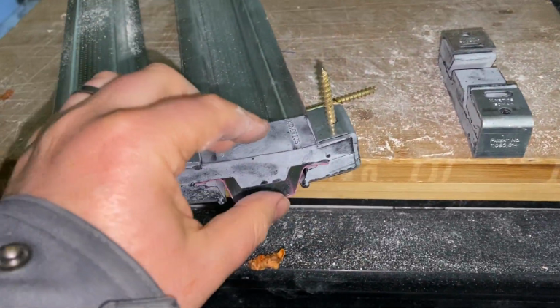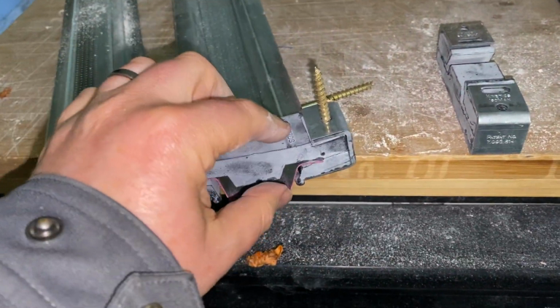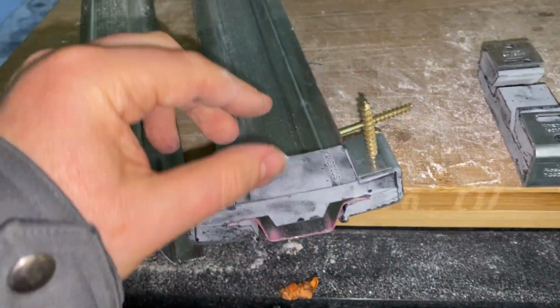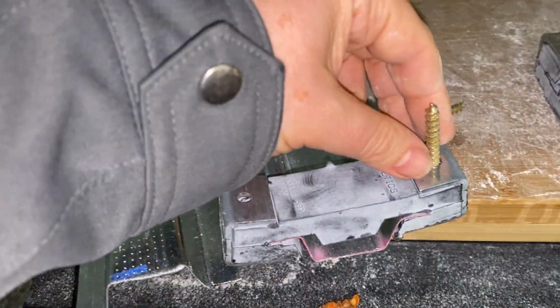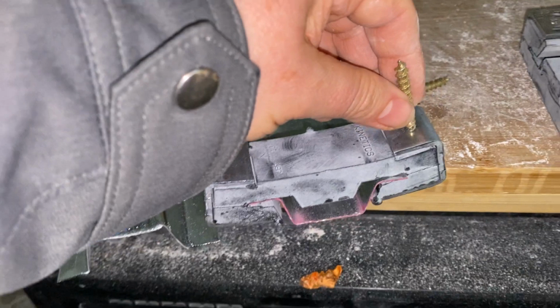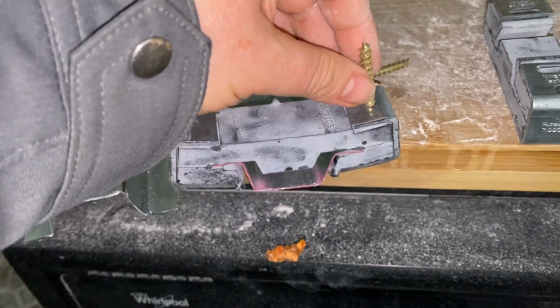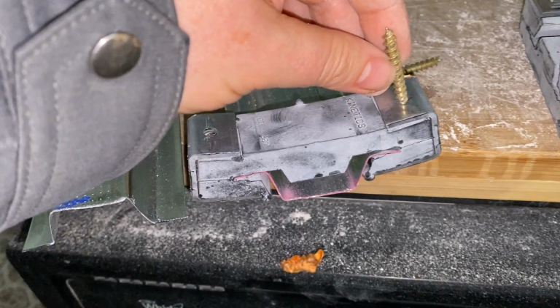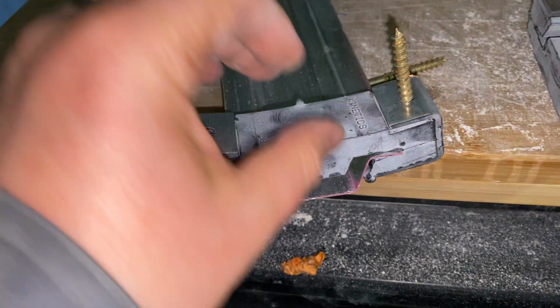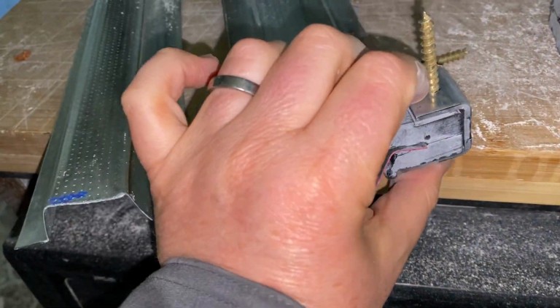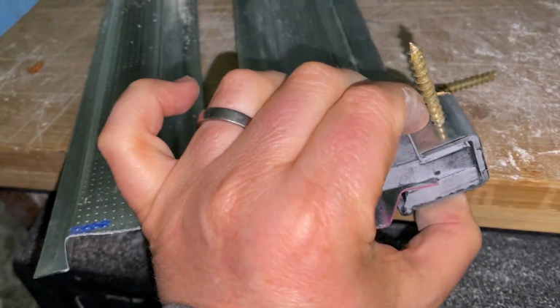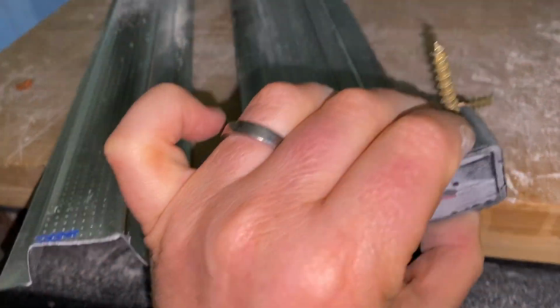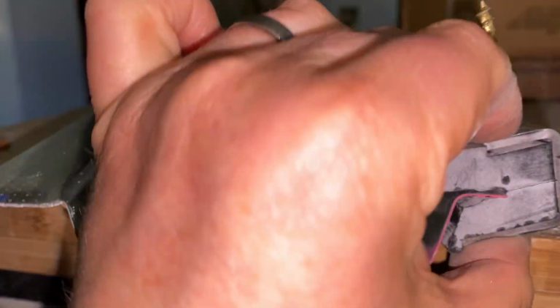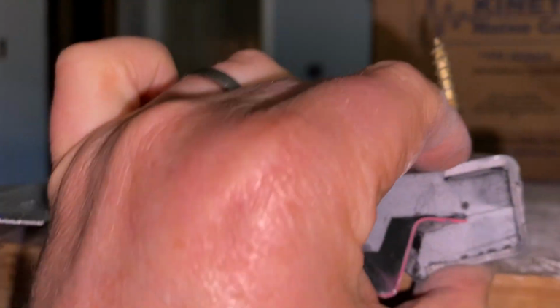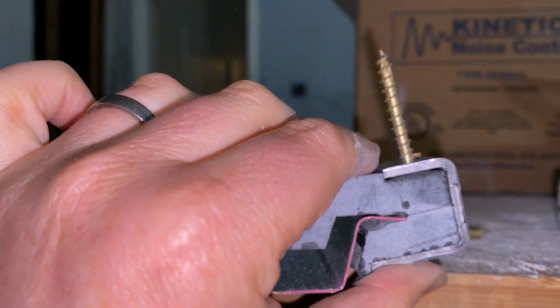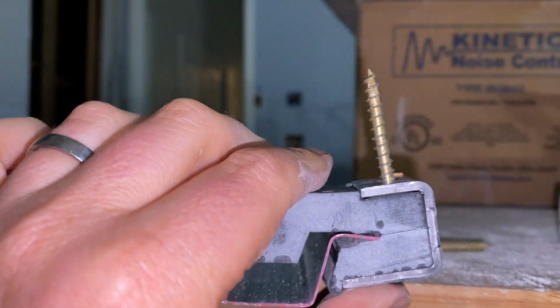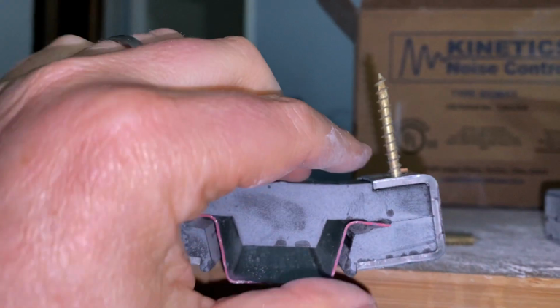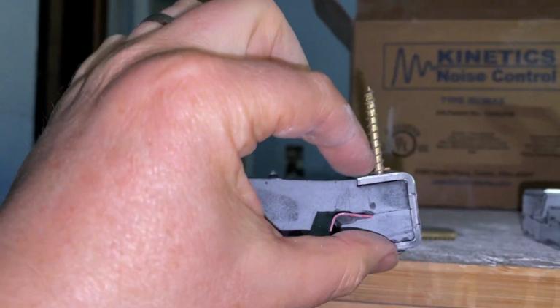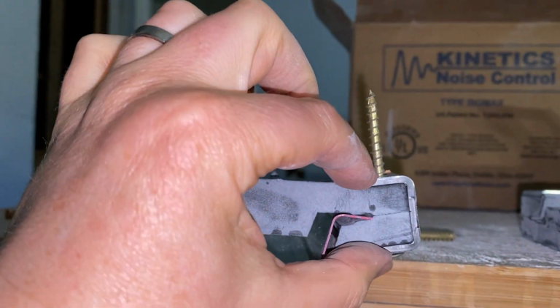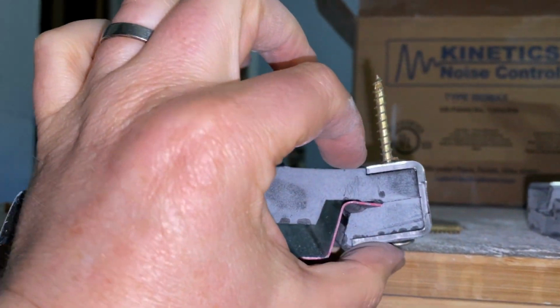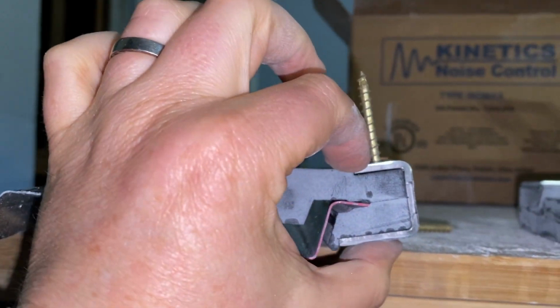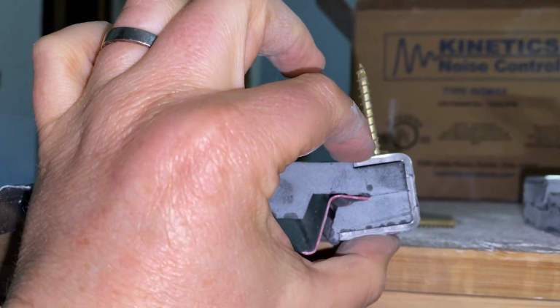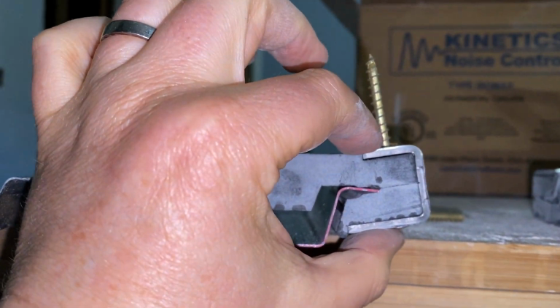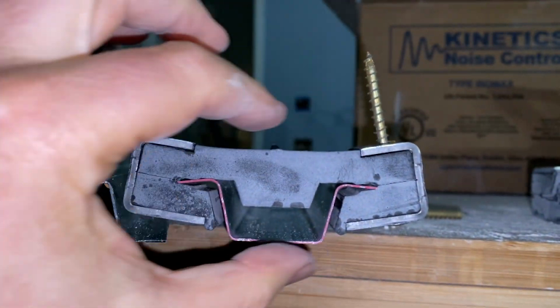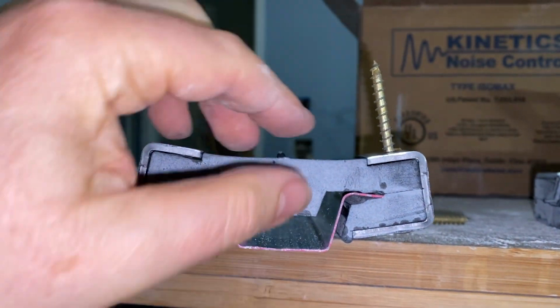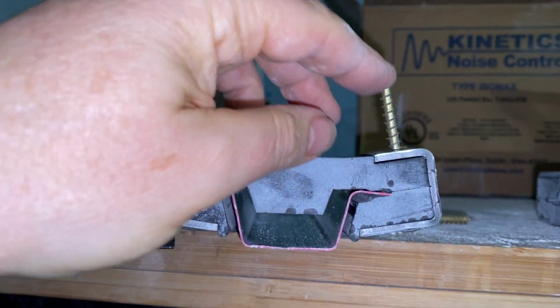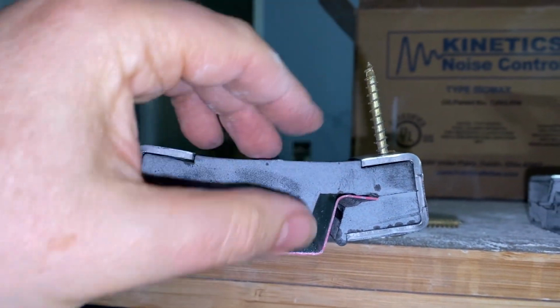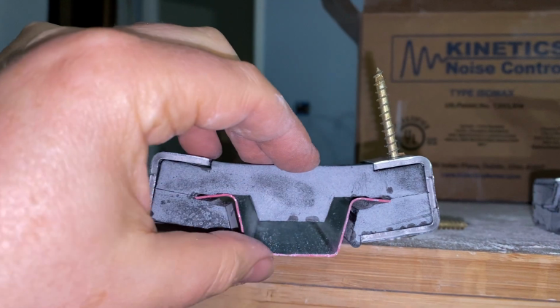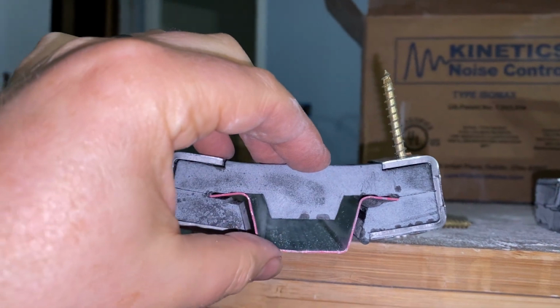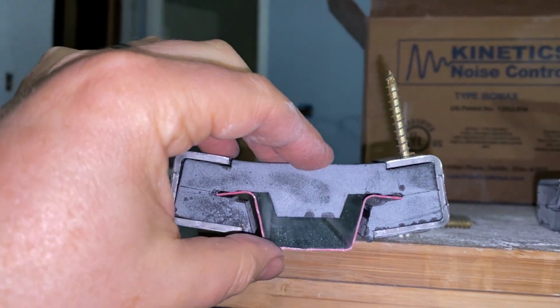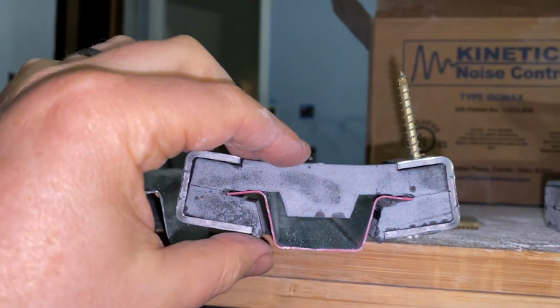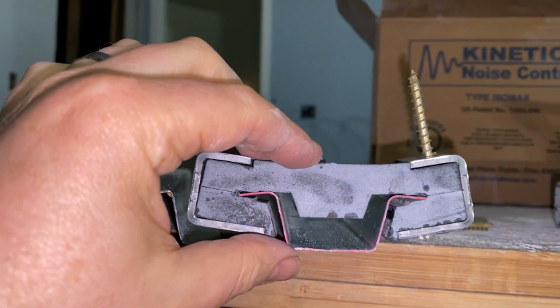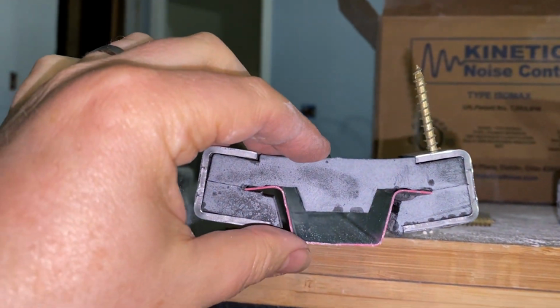It calls for number 8 screws. This is a number 10 screw but it looks like it's fitting pretty well, and the screw is two and a half inches so that after it goes through the one inch of the clip it still has enough bite into your ceiling or wall.